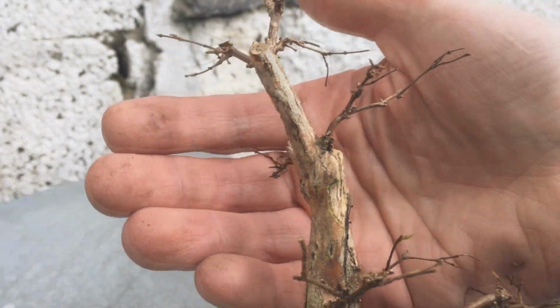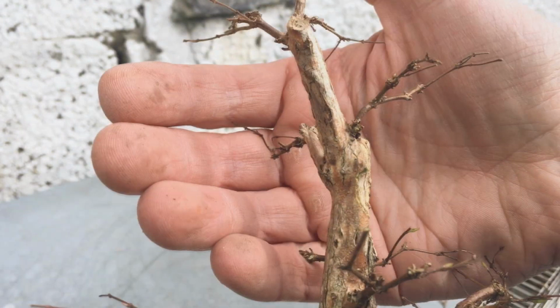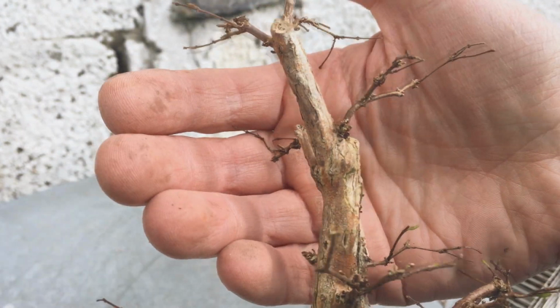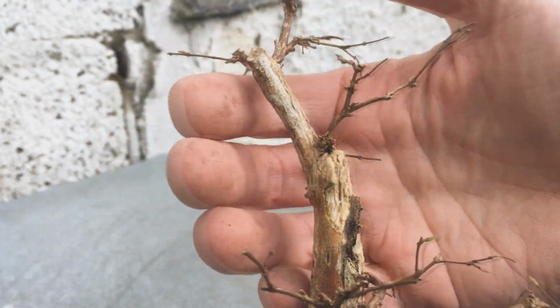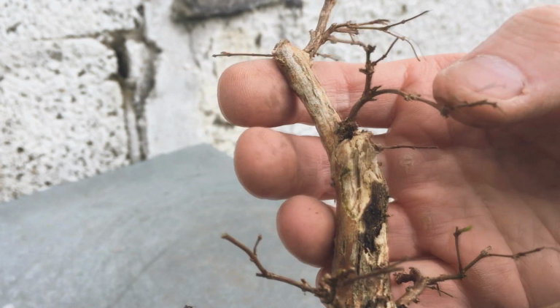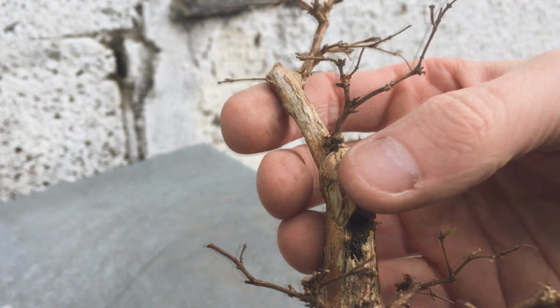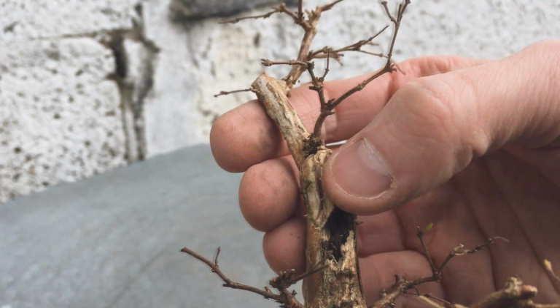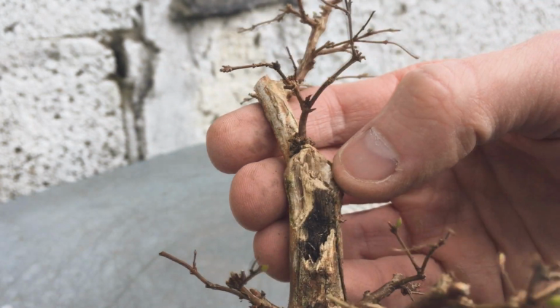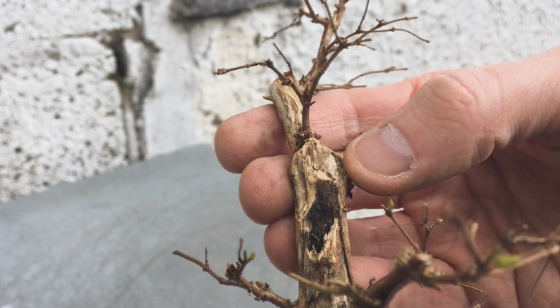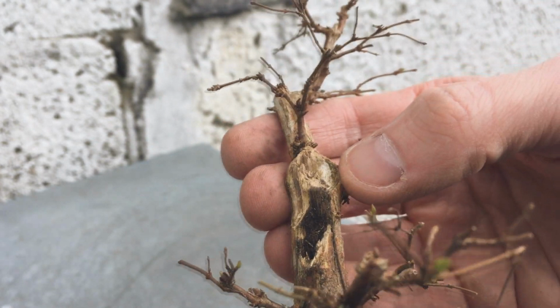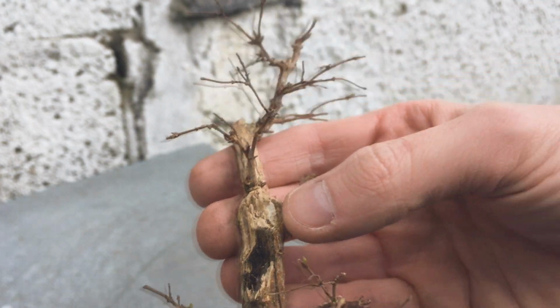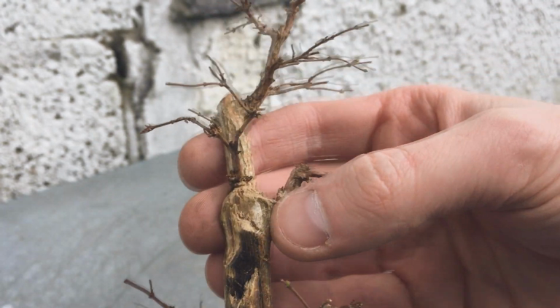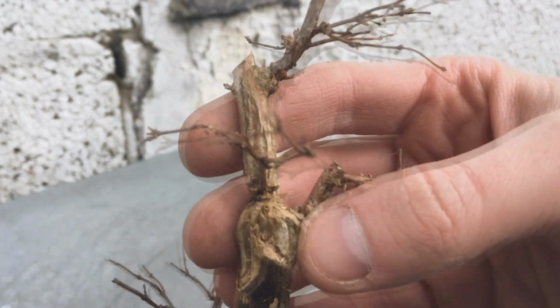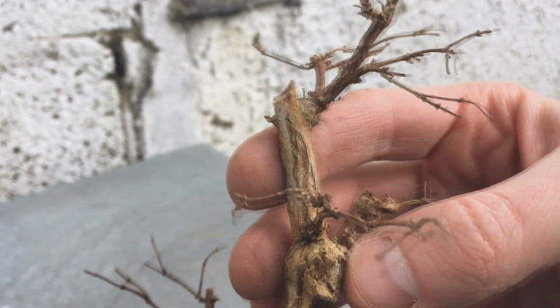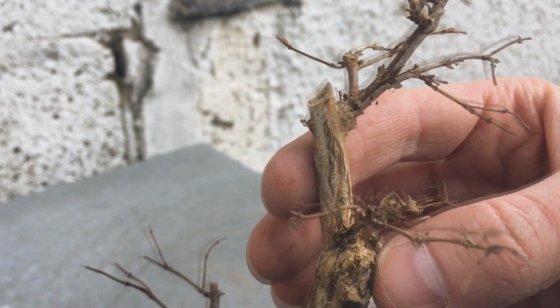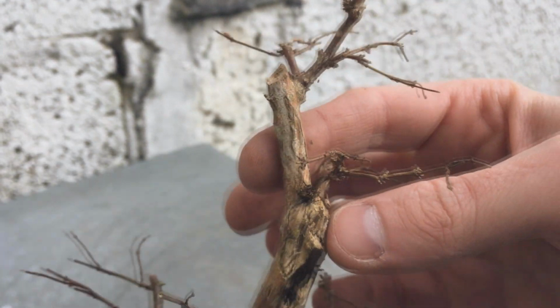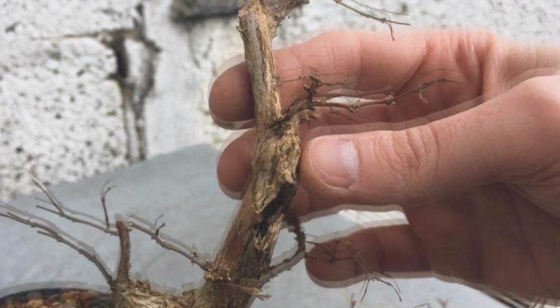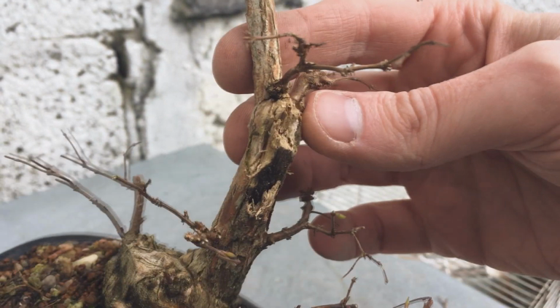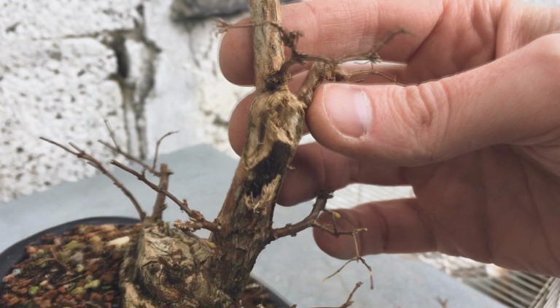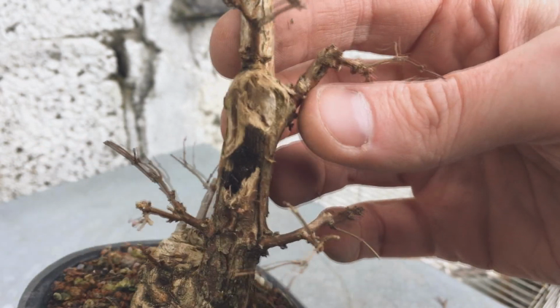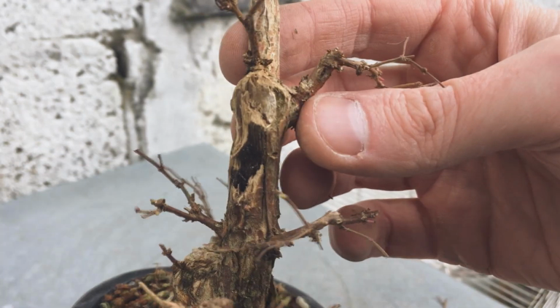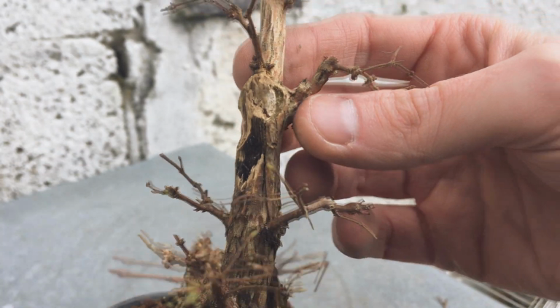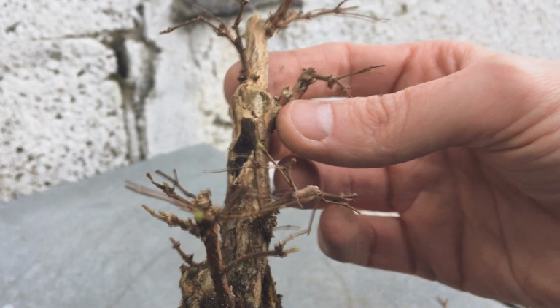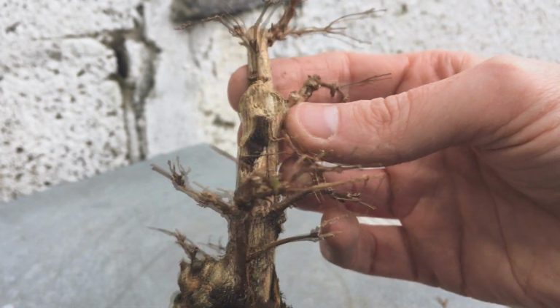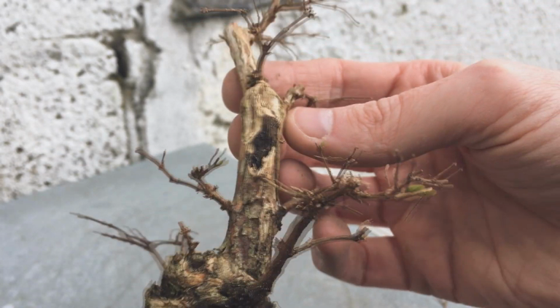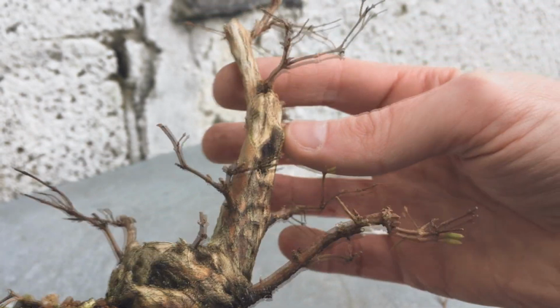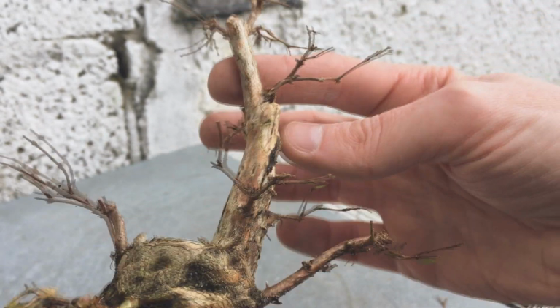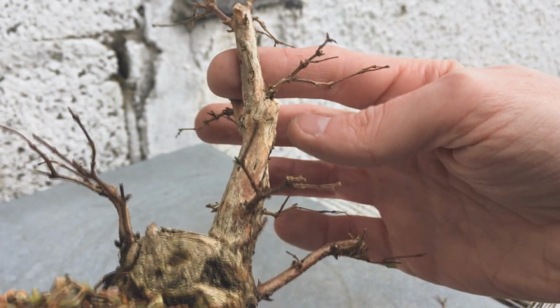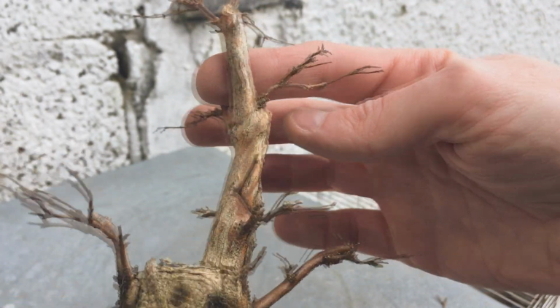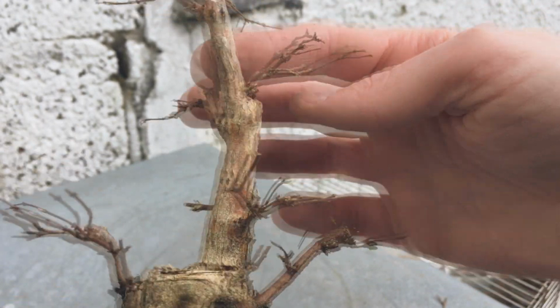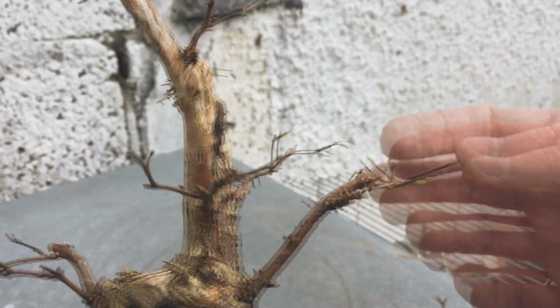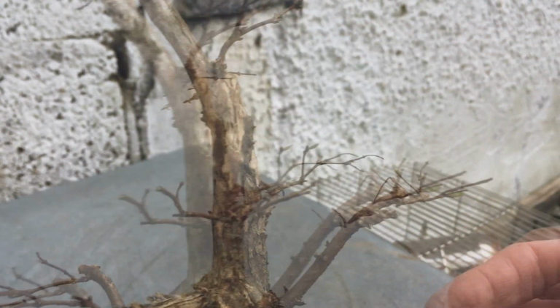If you look at the trunk here you'll see it's quite interesting. One side of it seems to have died and rotted away, which has left some pretty interesting texture. I'm sure that won't last forever but for now it's pretty cool.